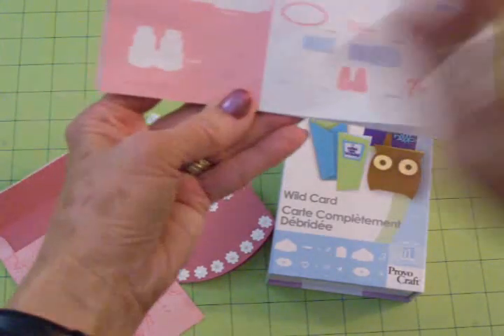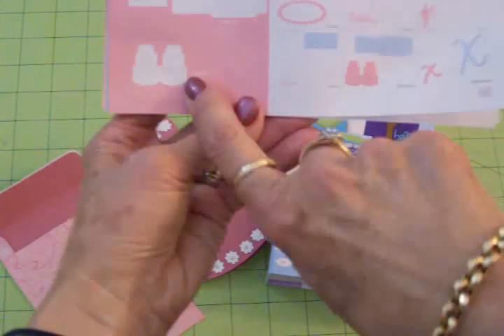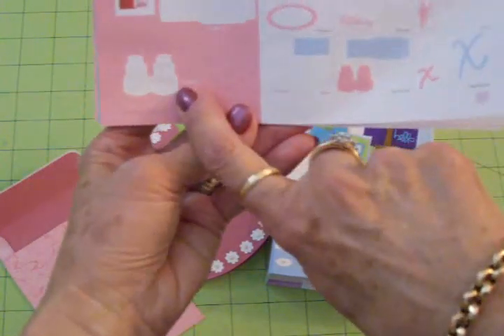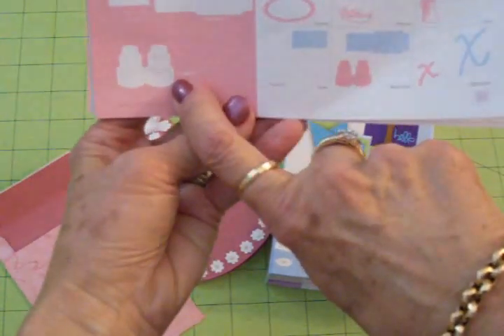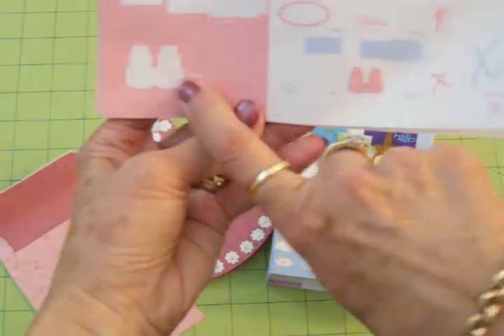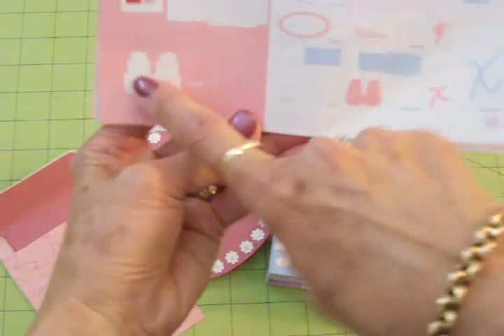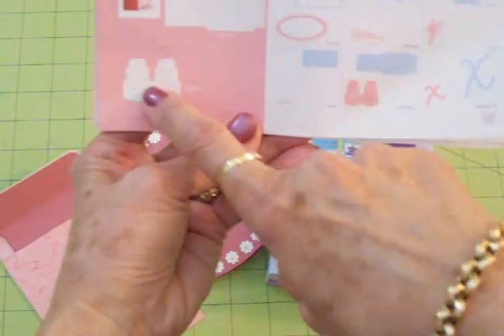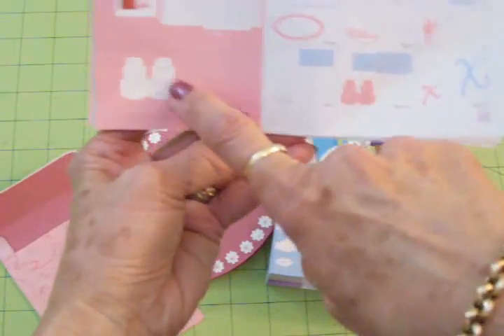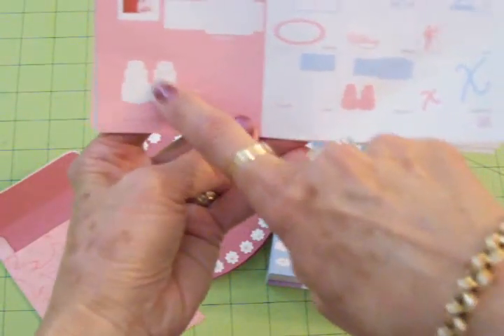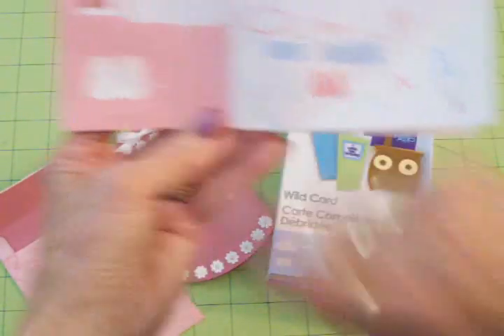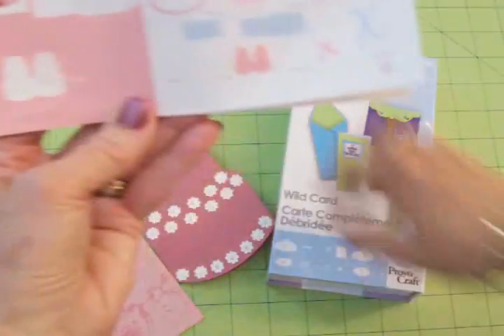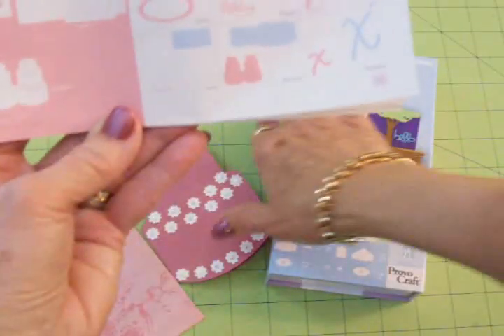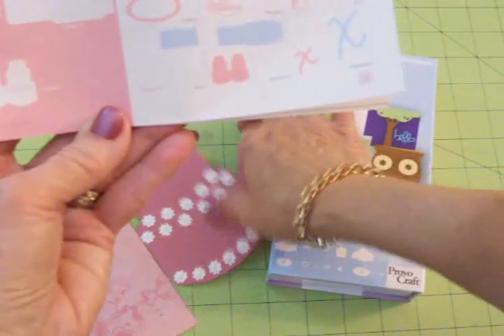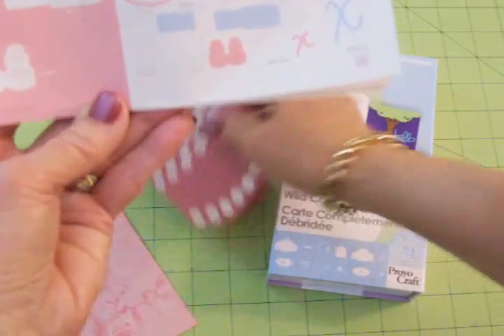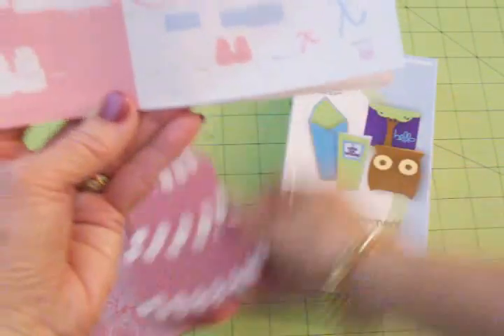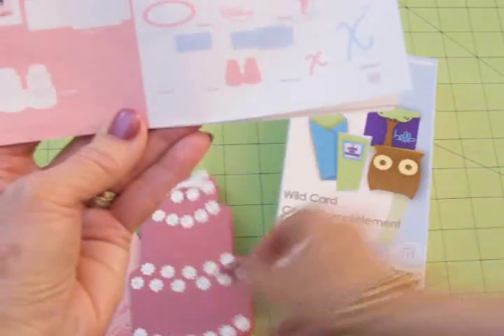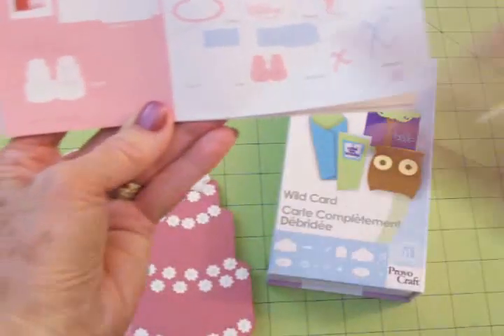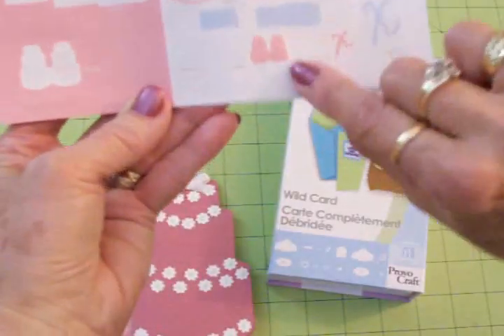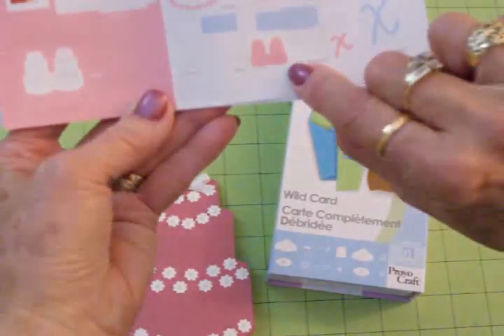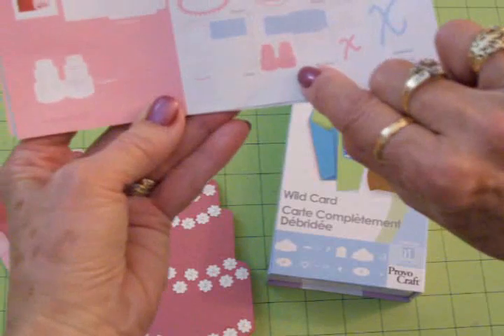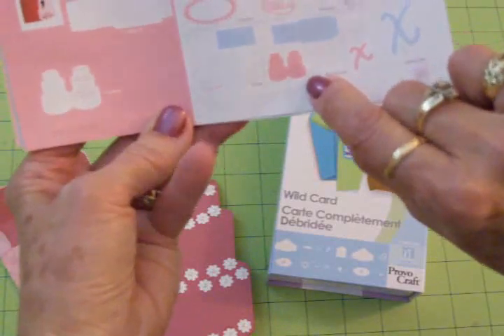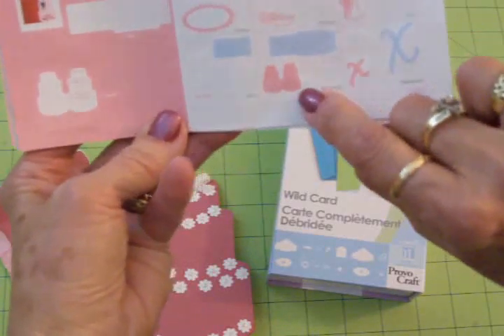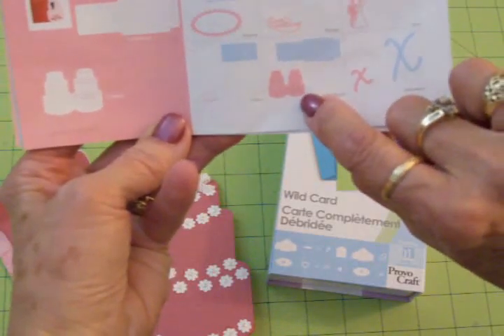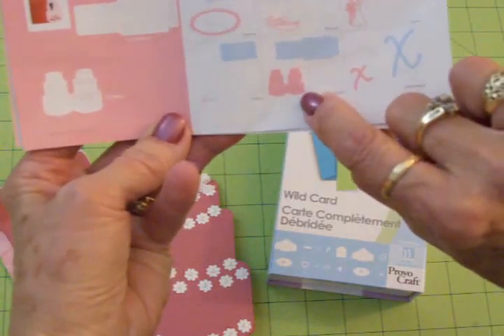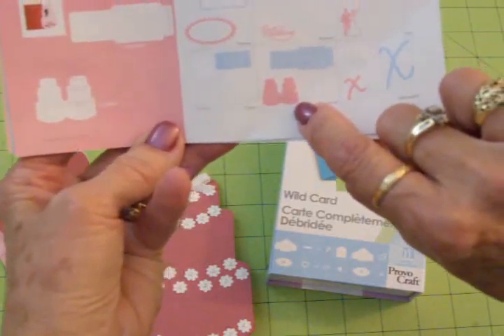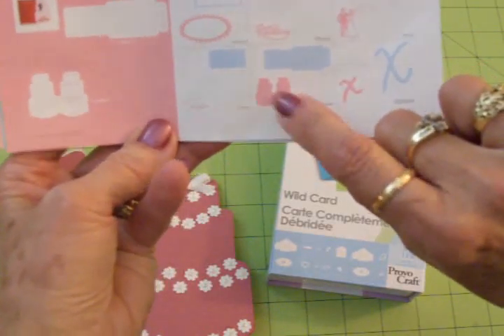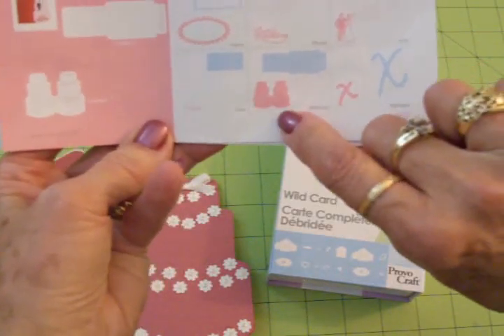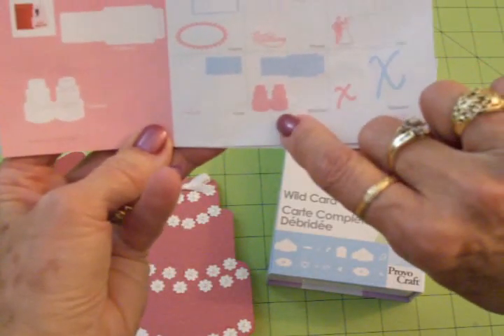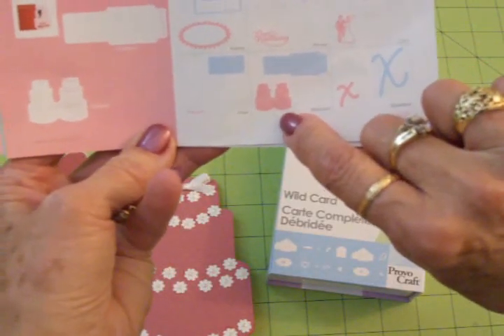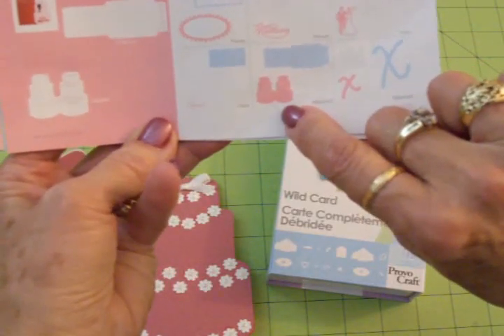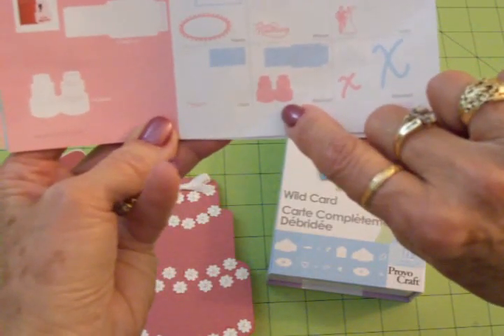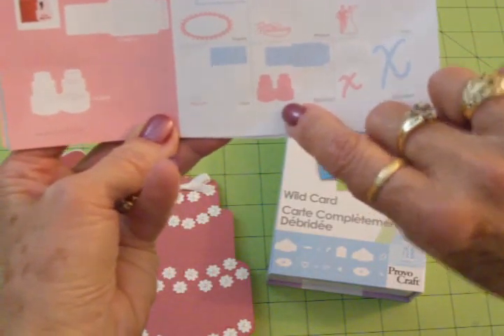Now I didn't use this cake because I didn't want it to cut the lines in it. I went to blackout and cut this cake right here. I also cut it at five and a quarter.